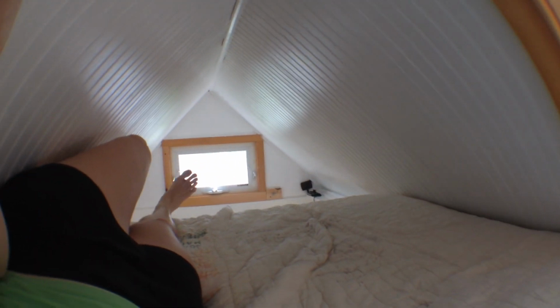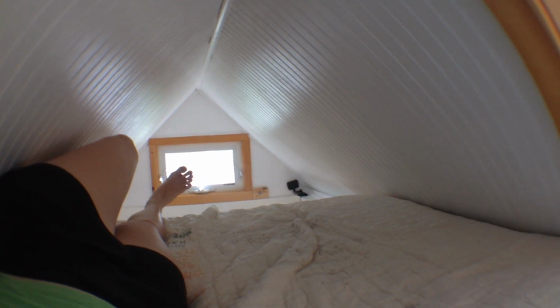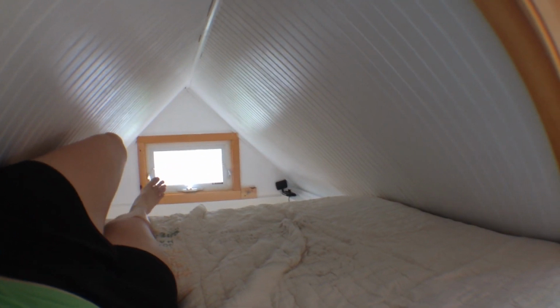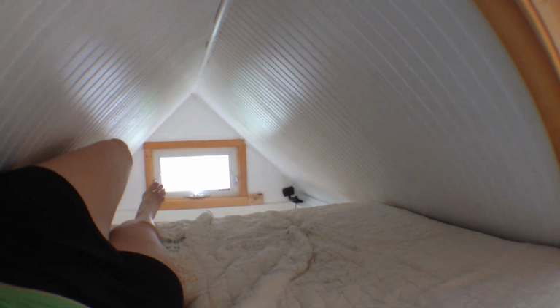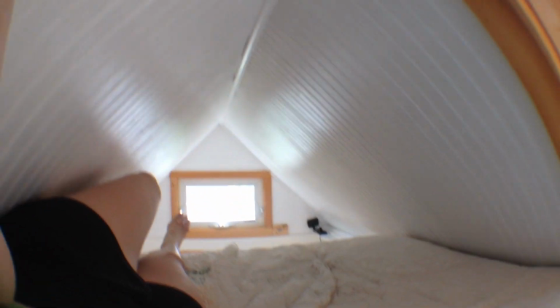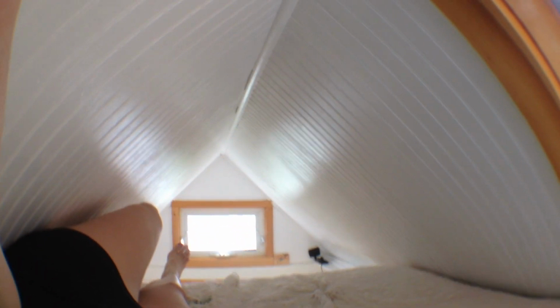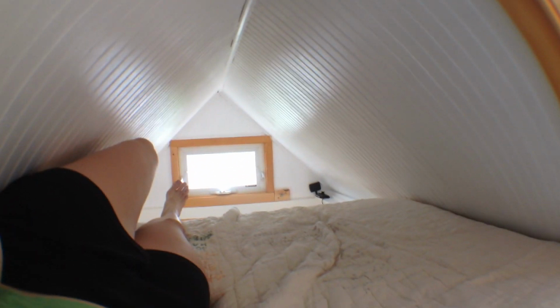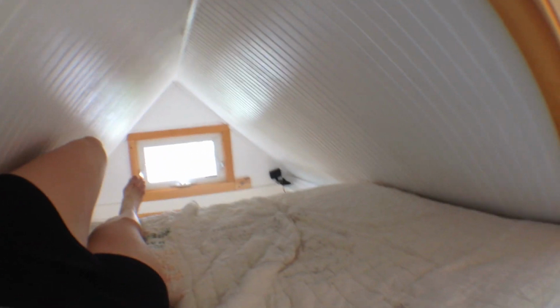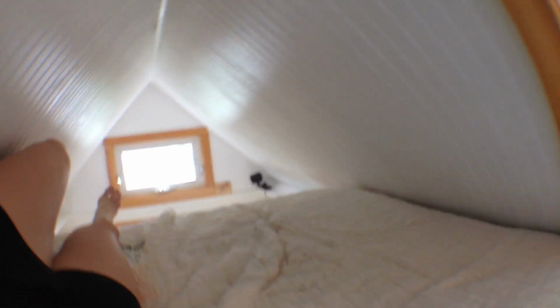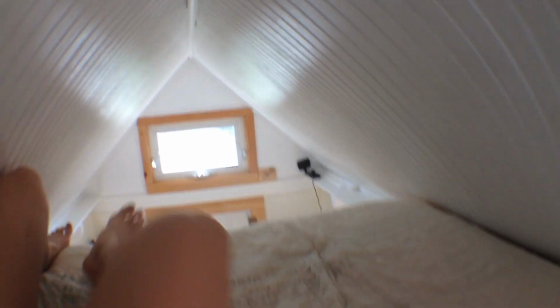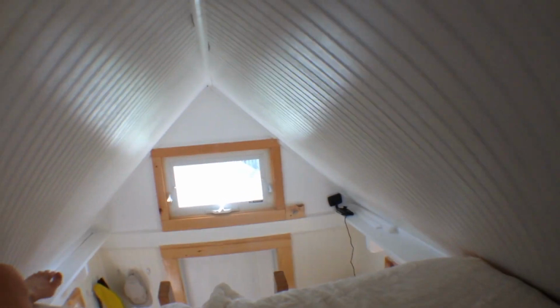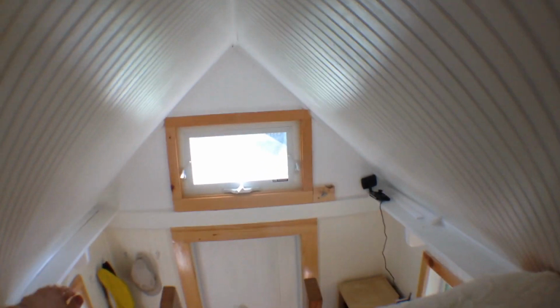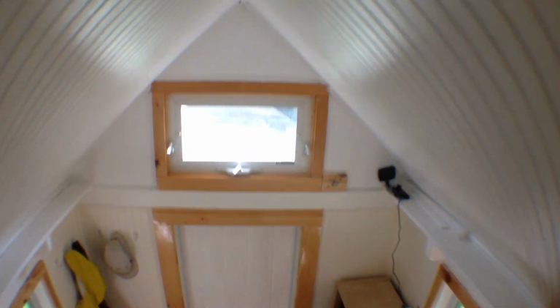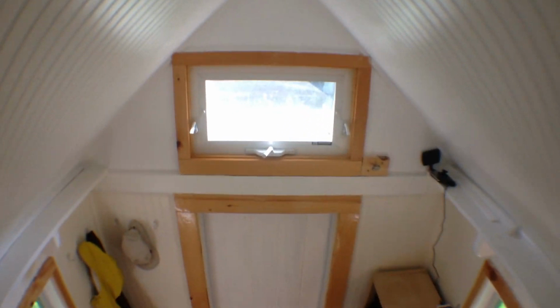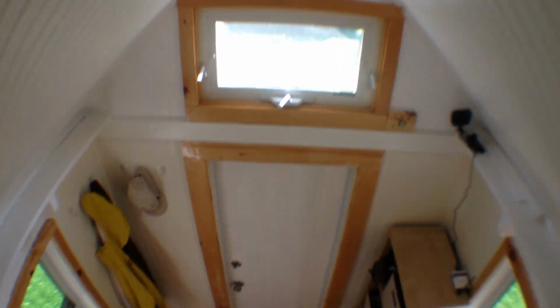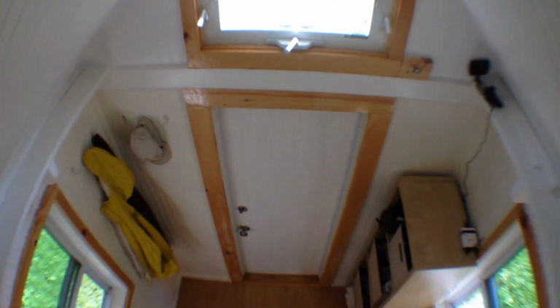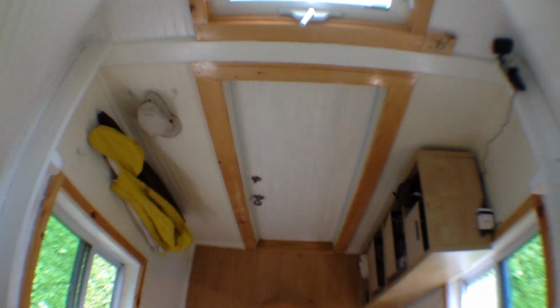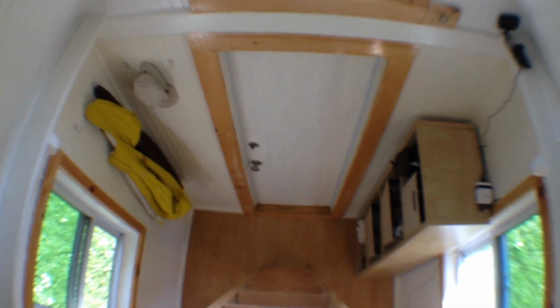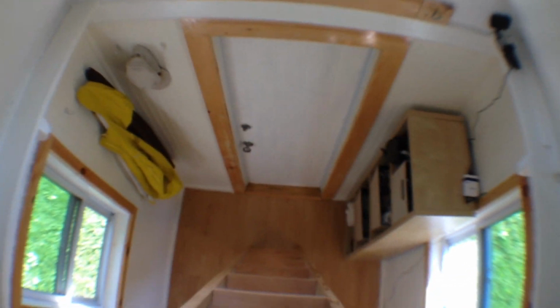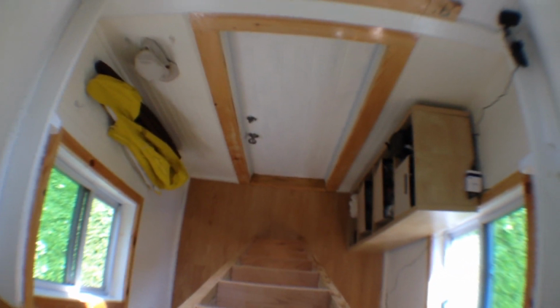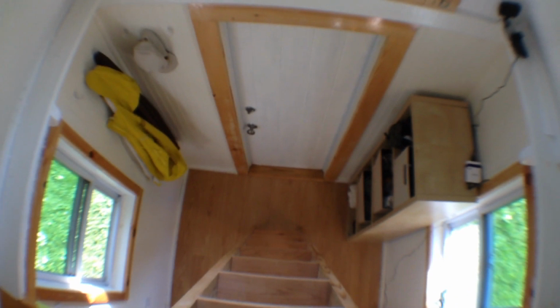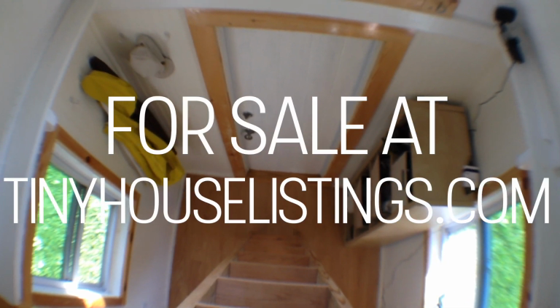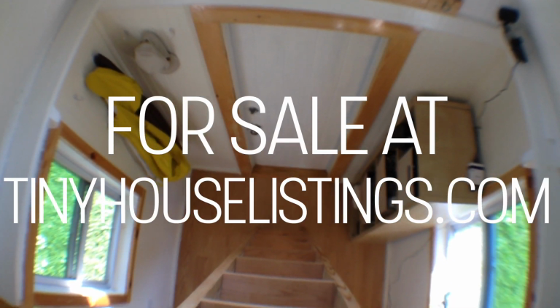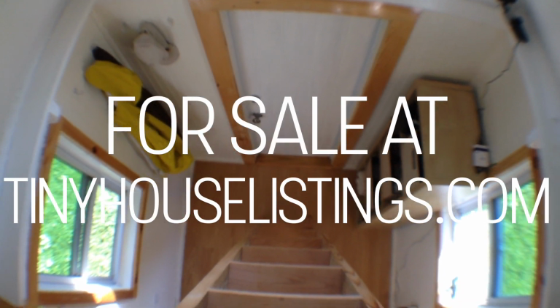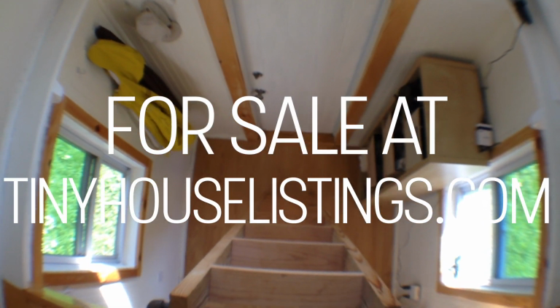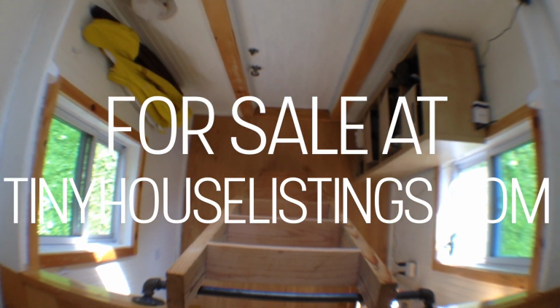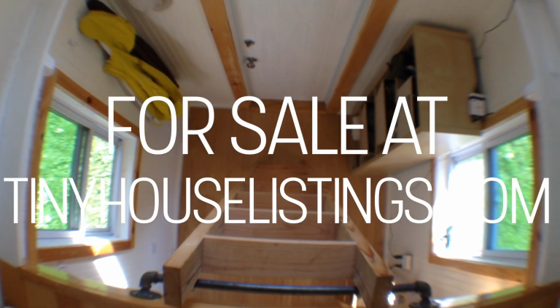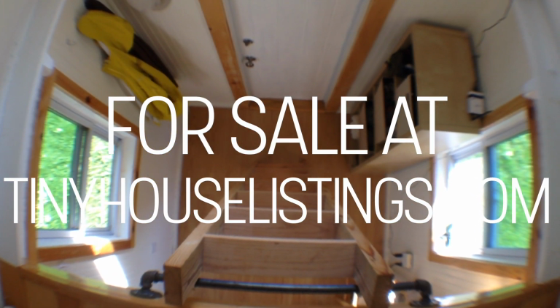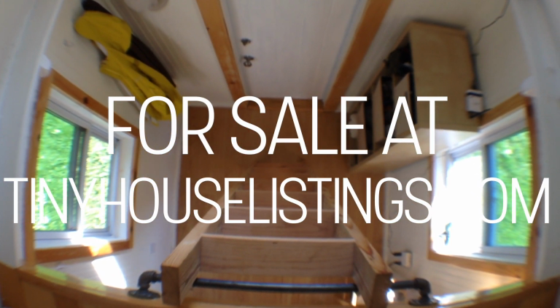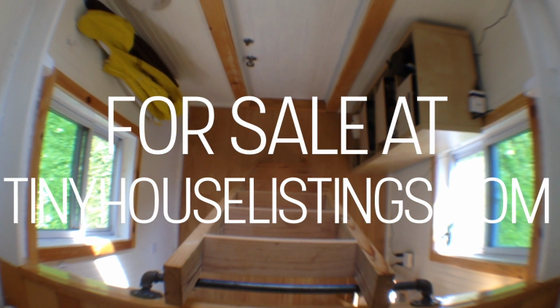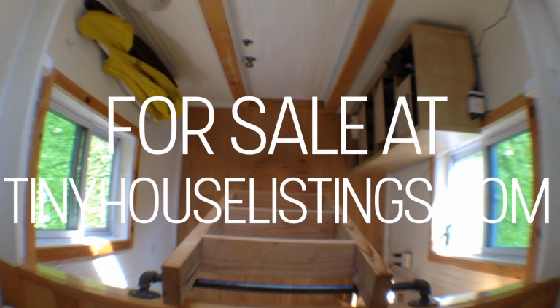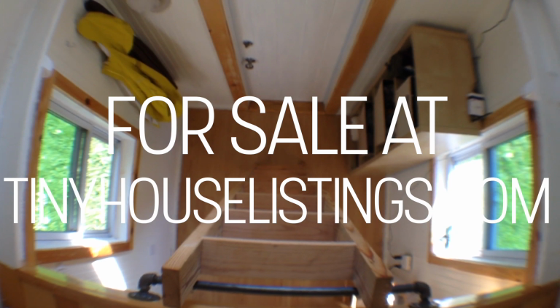And this is the view looking back from the bed. So that is the Little Red Tiny House in a nutshell. Thanks for watching.